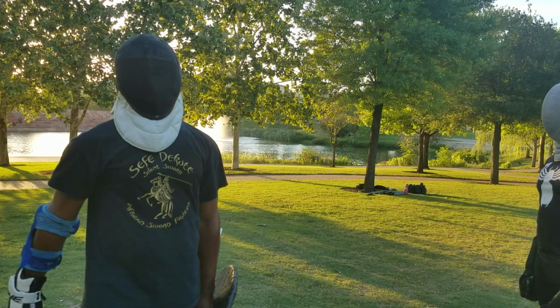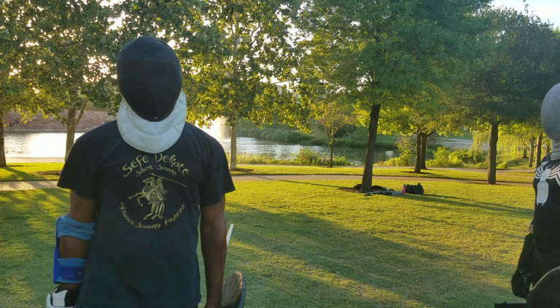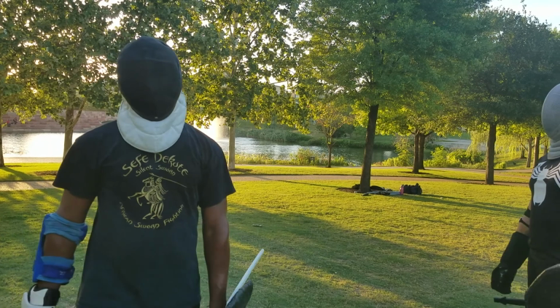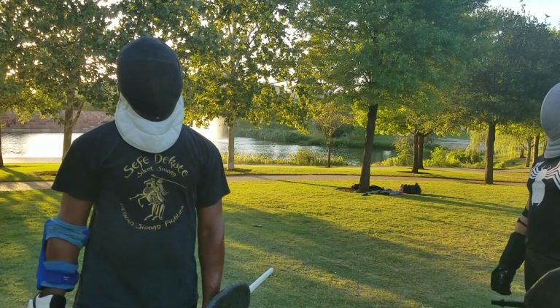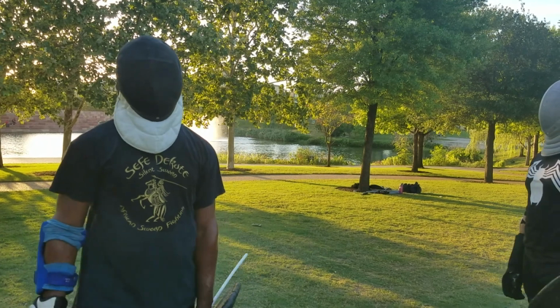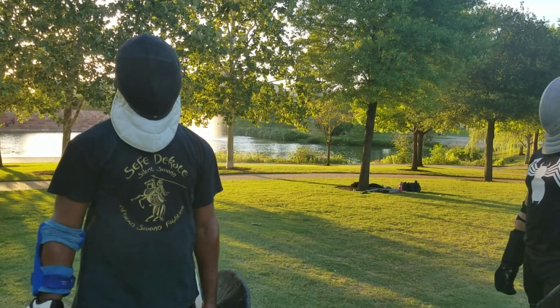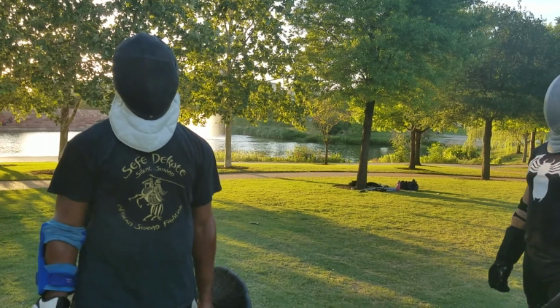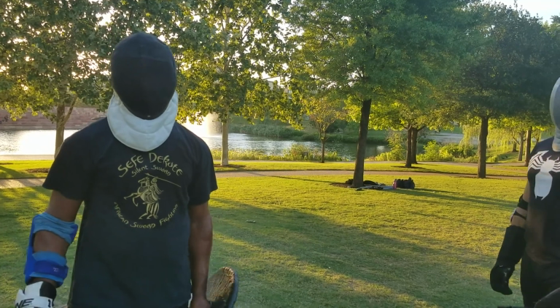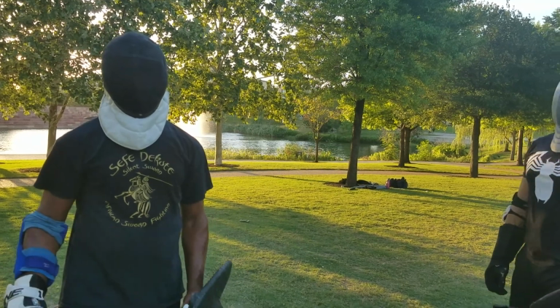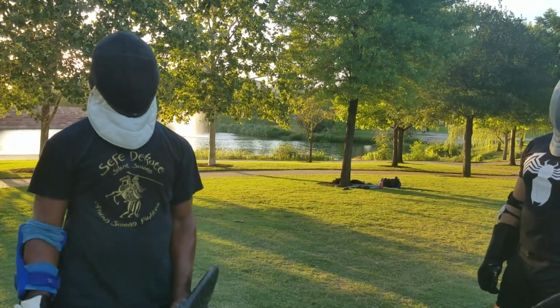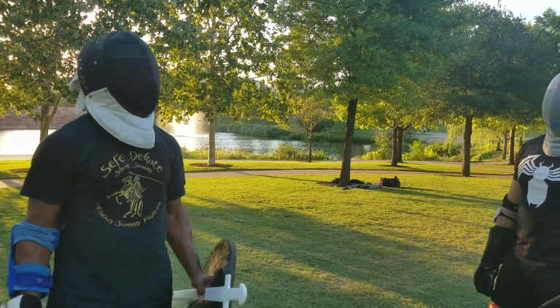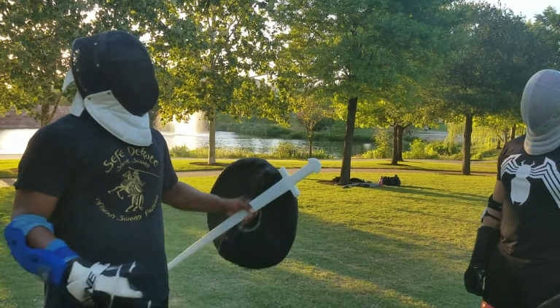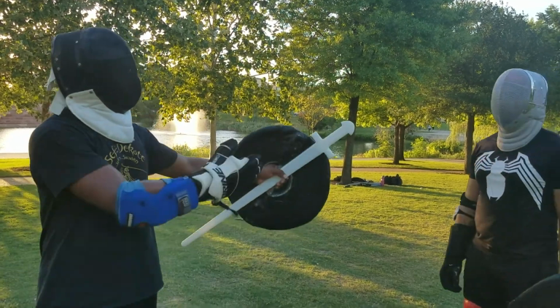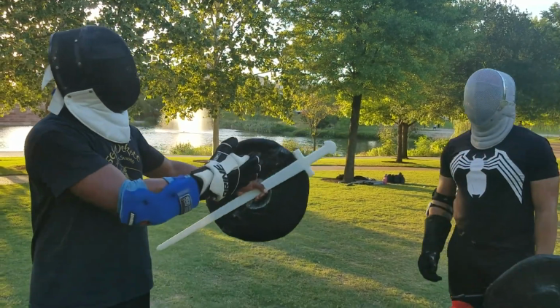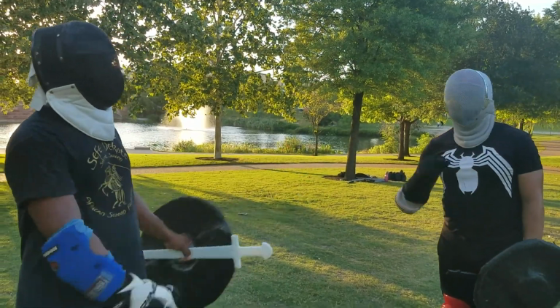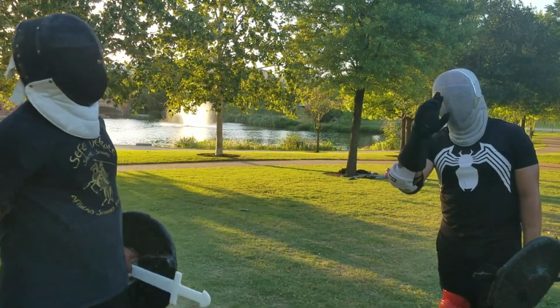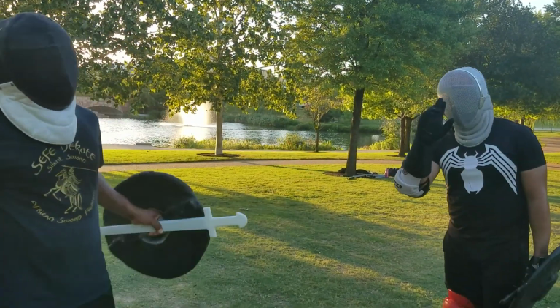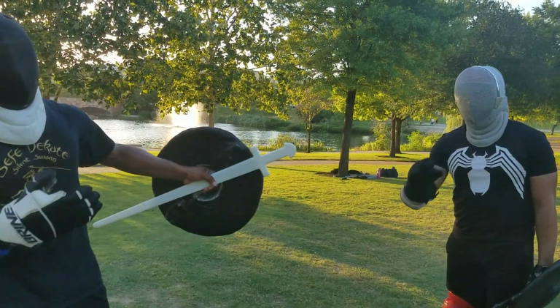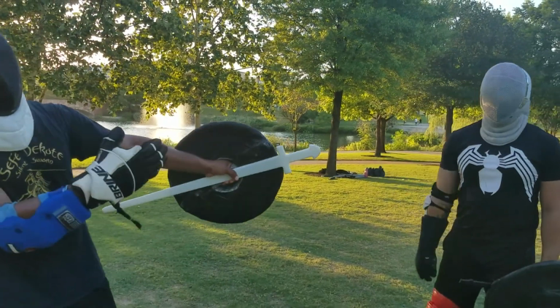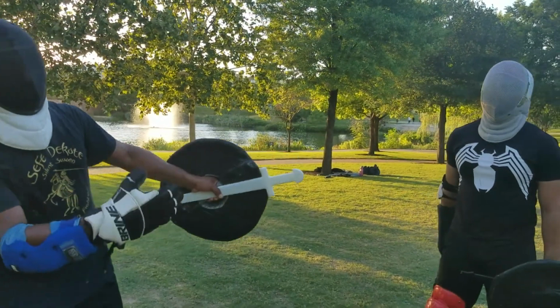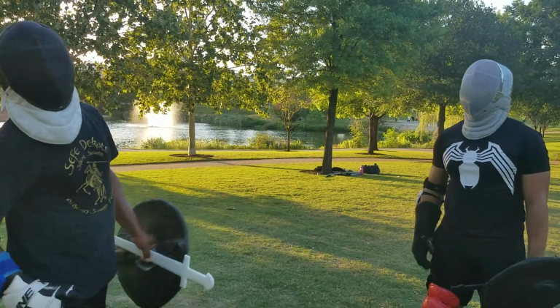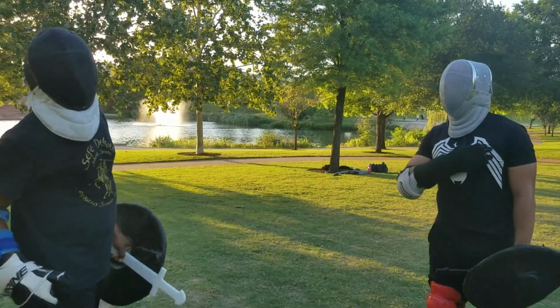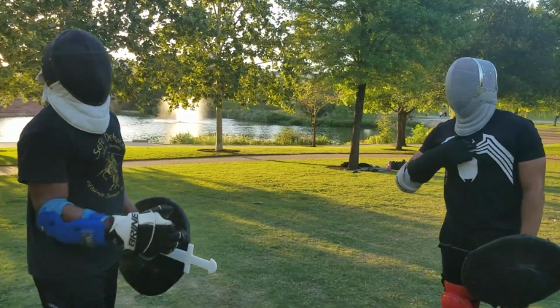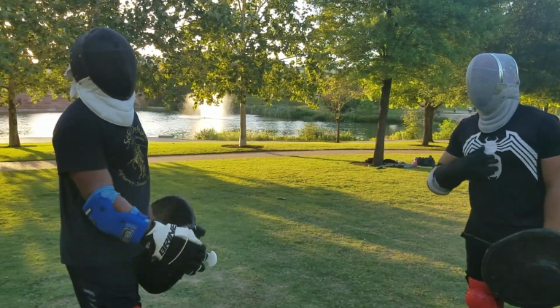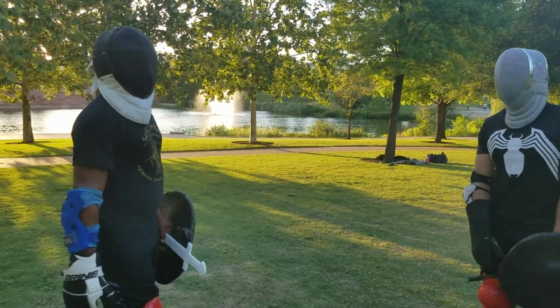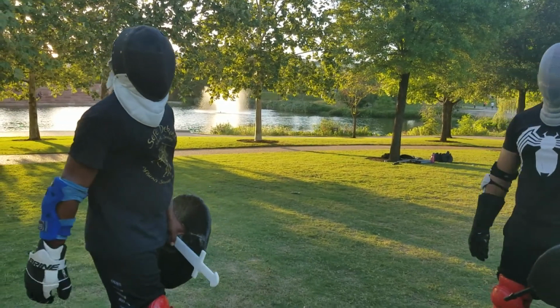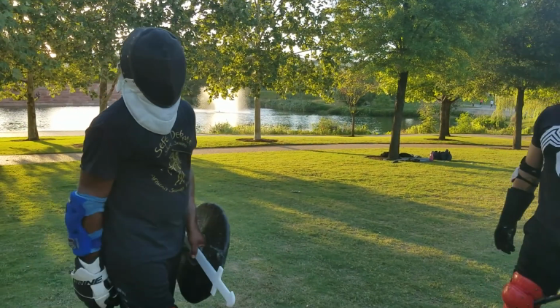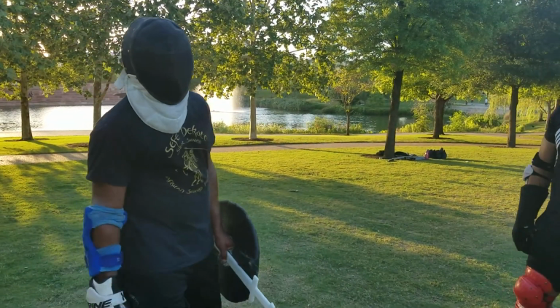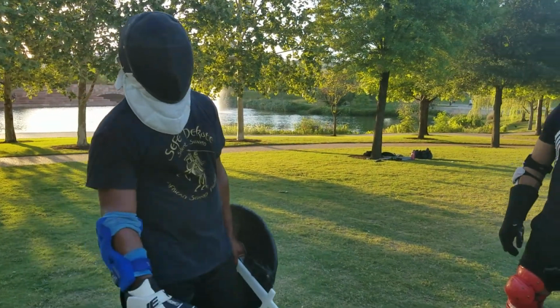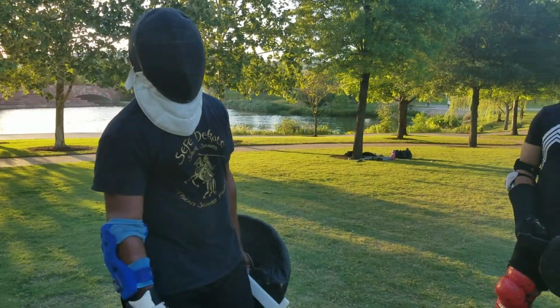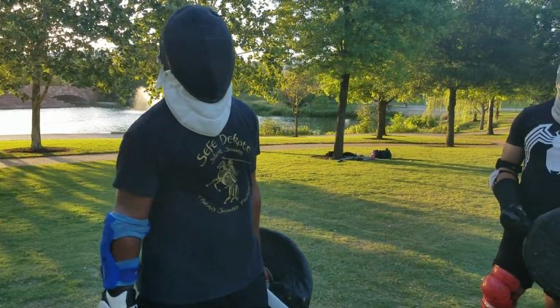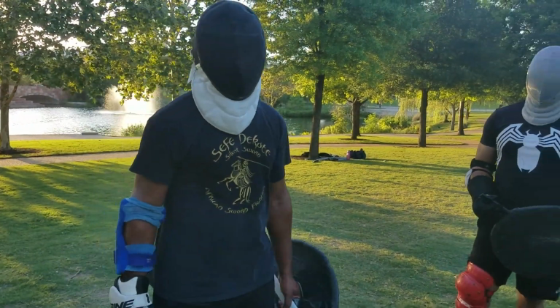This is Daman Stiff with Austin Warrior Arts. I got Cameron here, a.k.a. Spider-Man. He's going to help me demonstrate a few concepts in African swordplay.